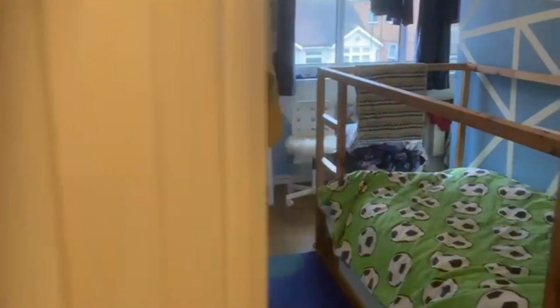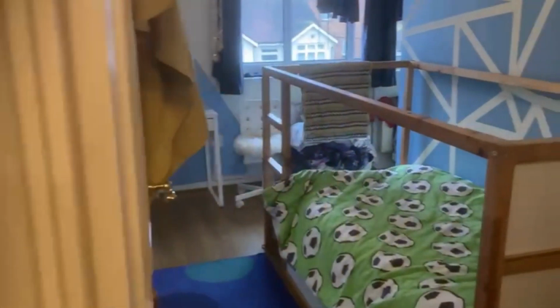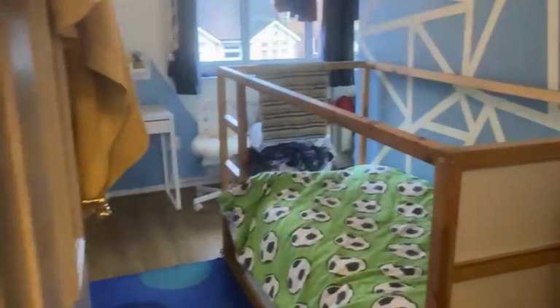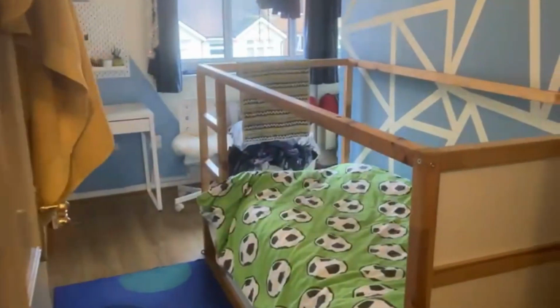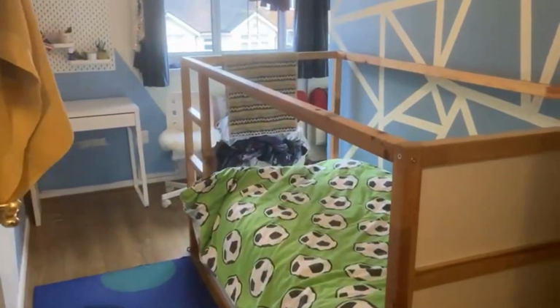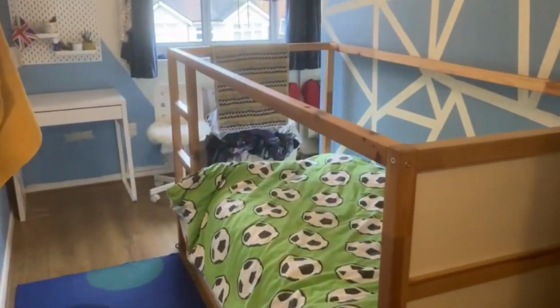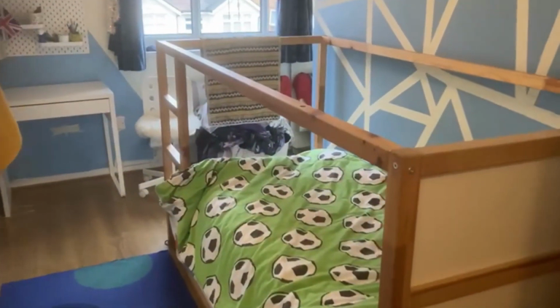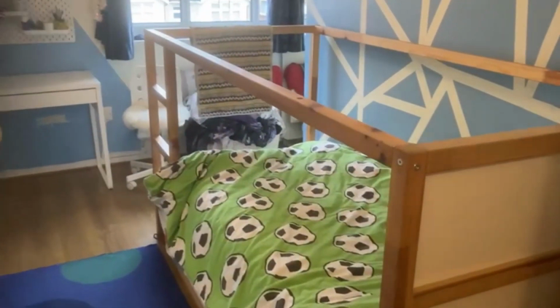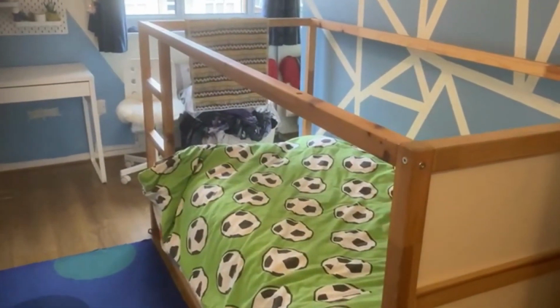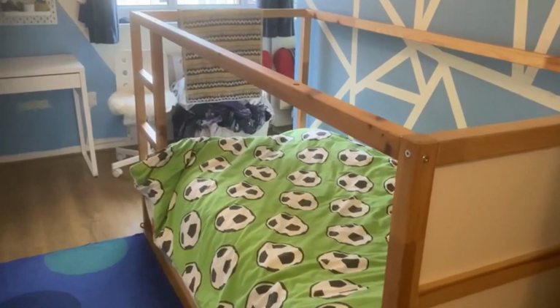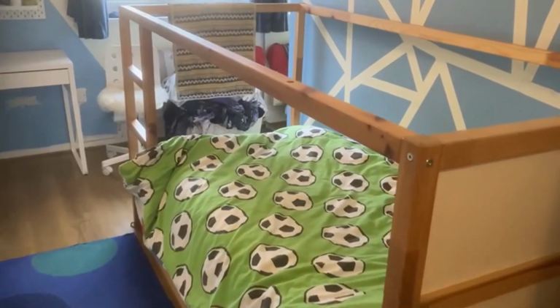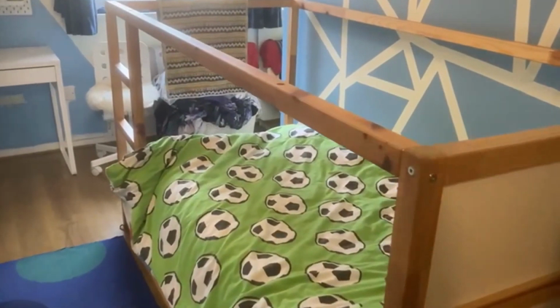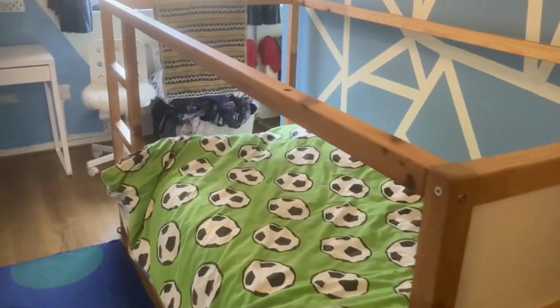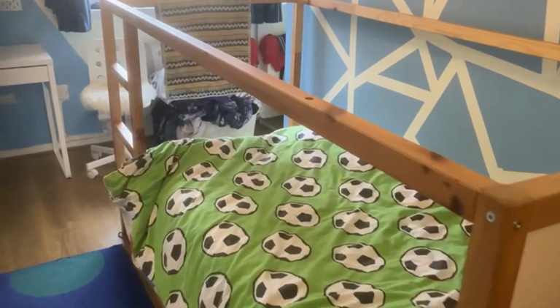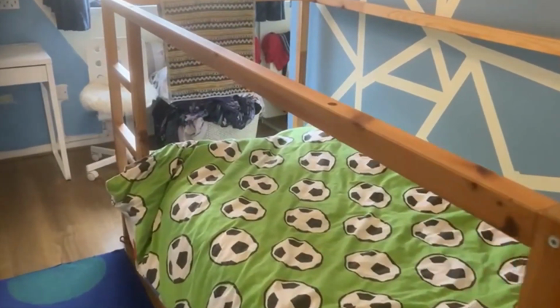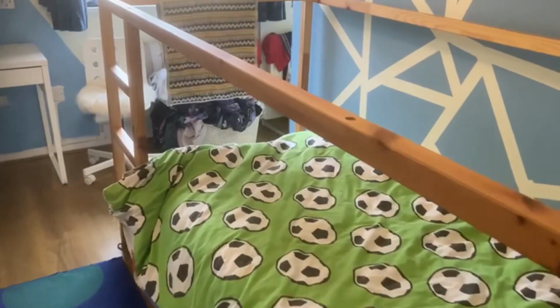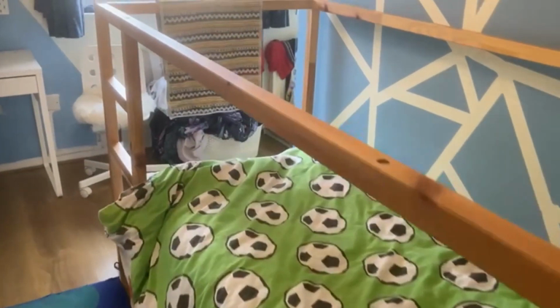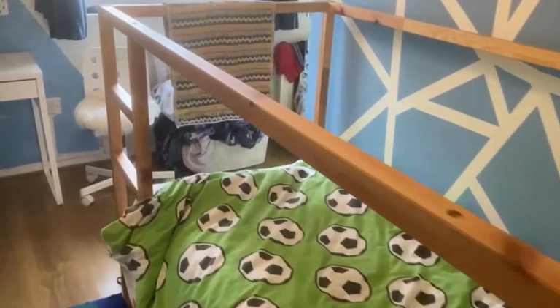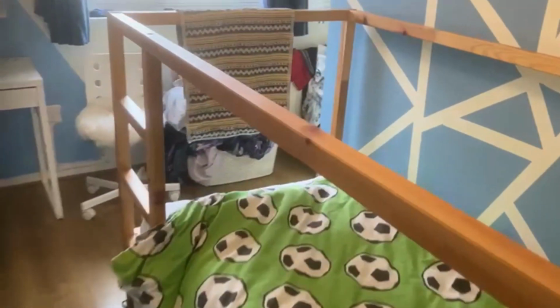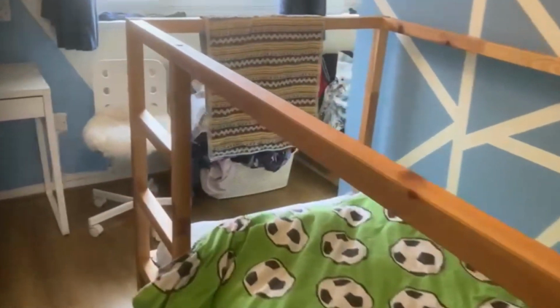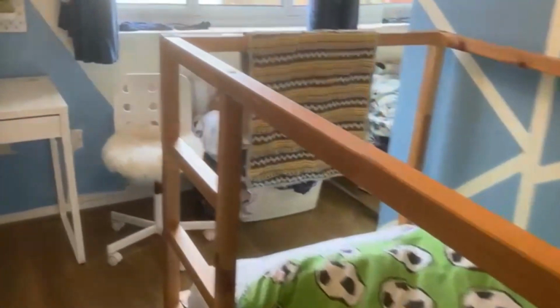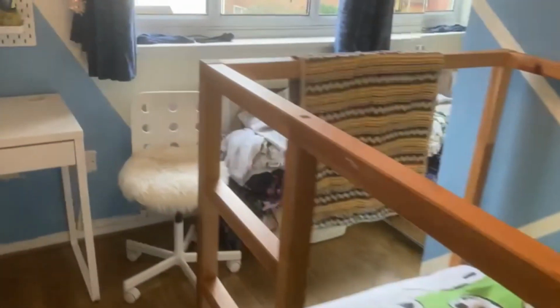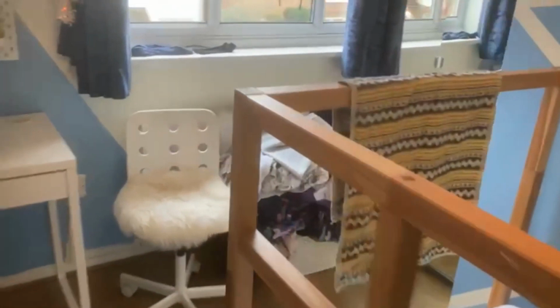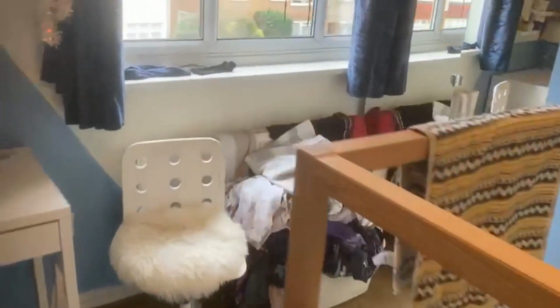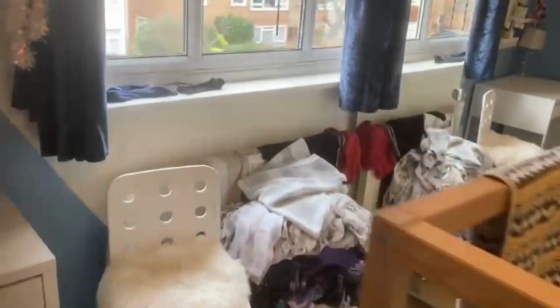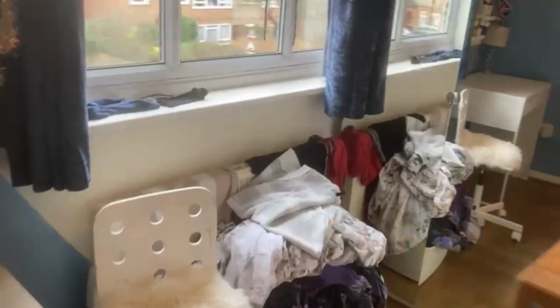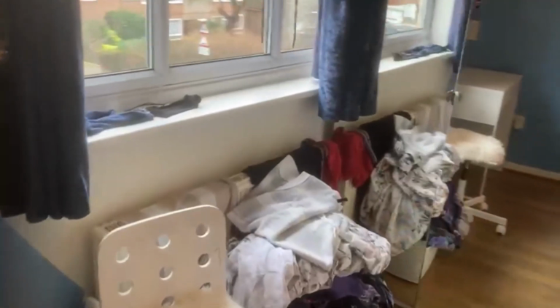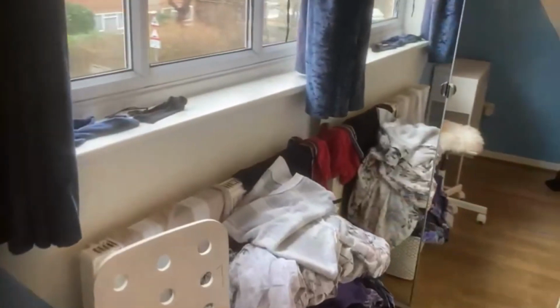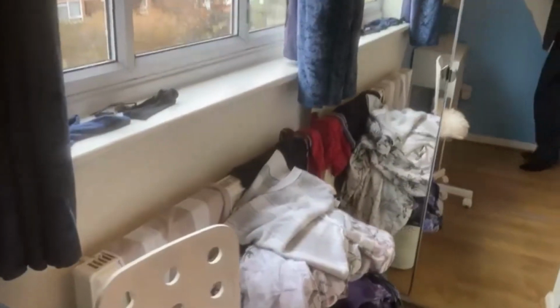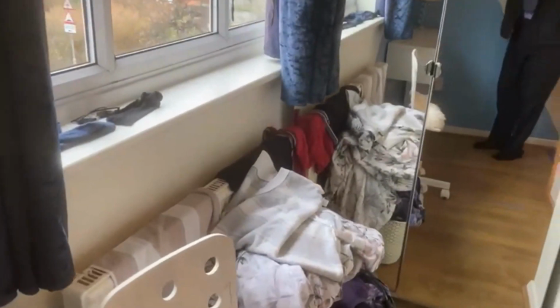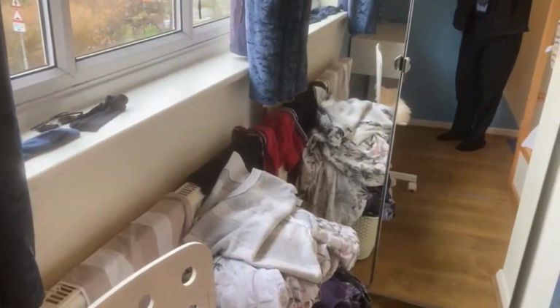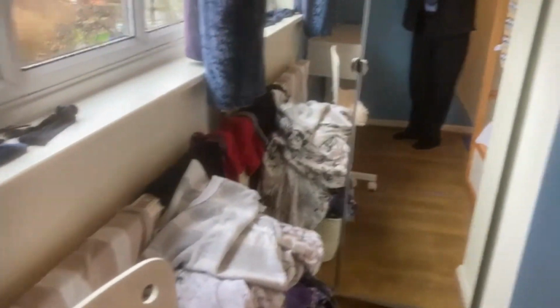The second bedroom is a little smaller but you can still get a double in — it's currently a queen size bed with a little overlap.